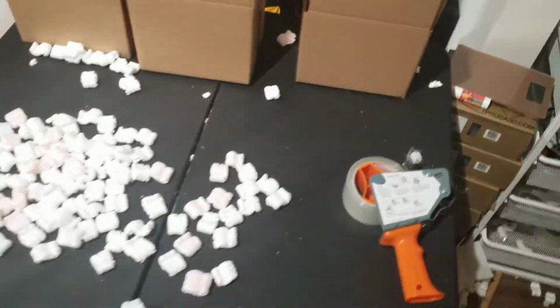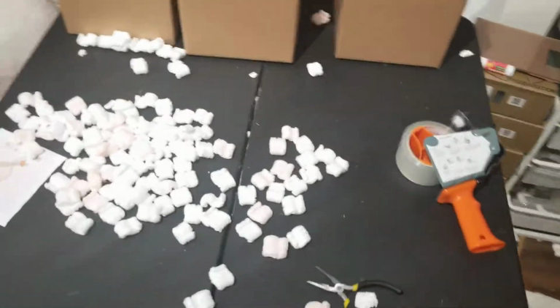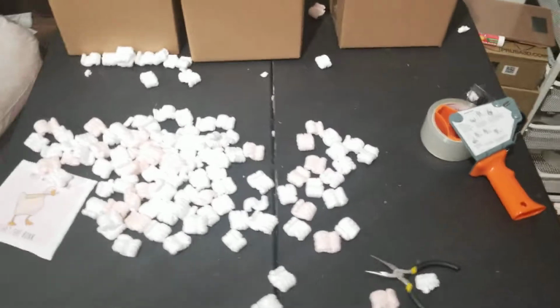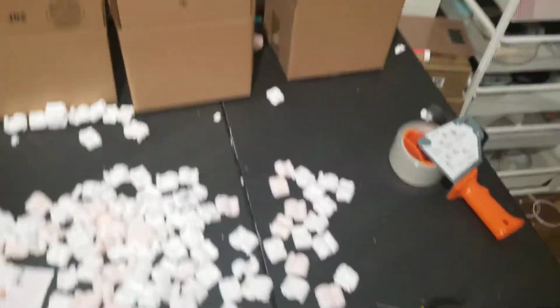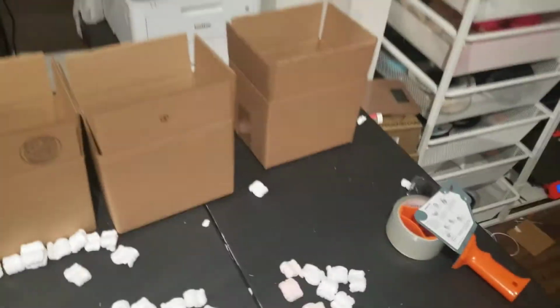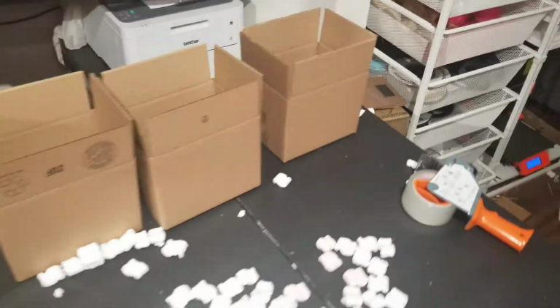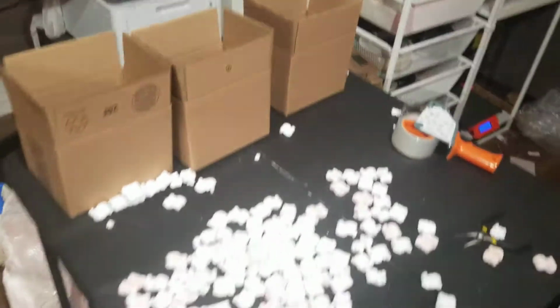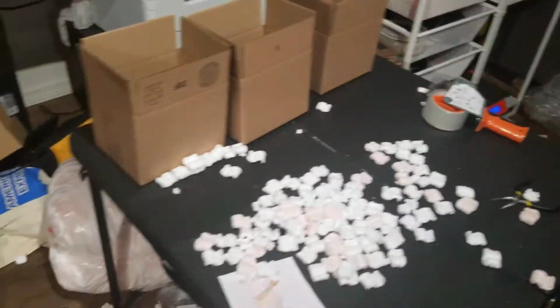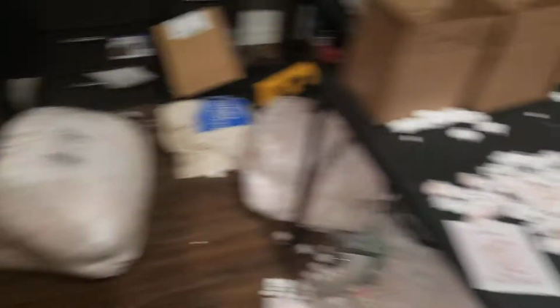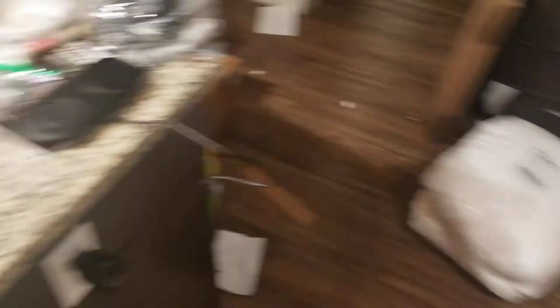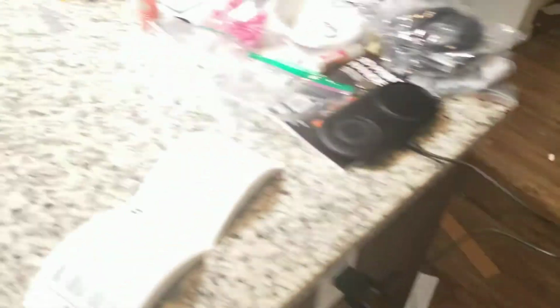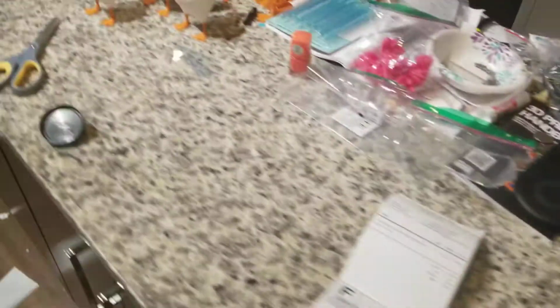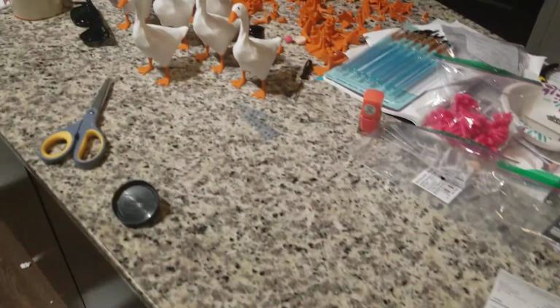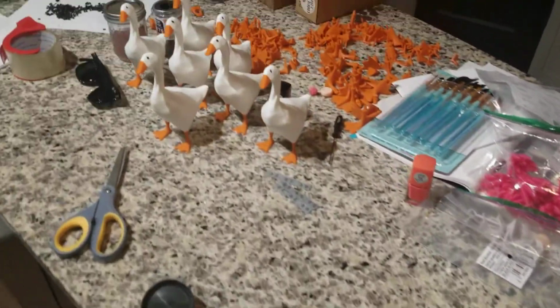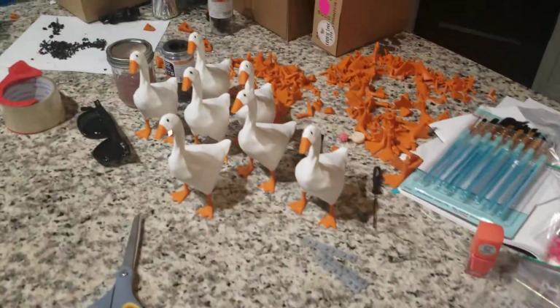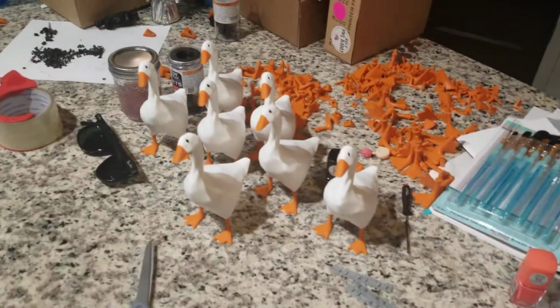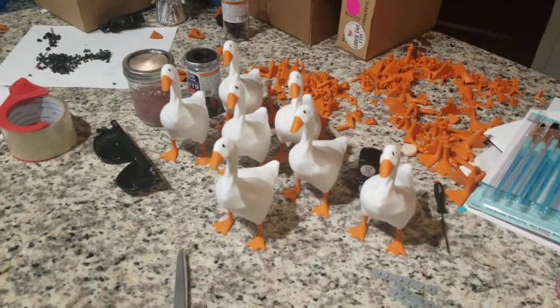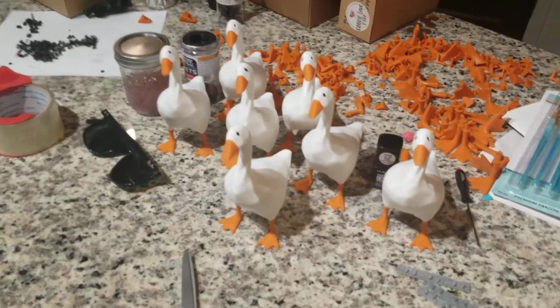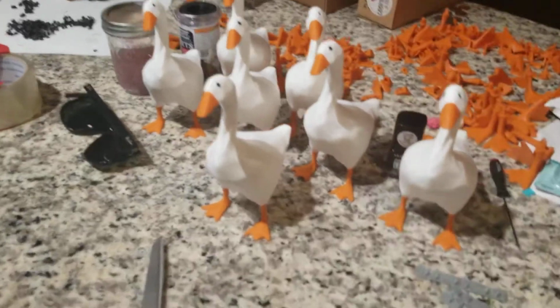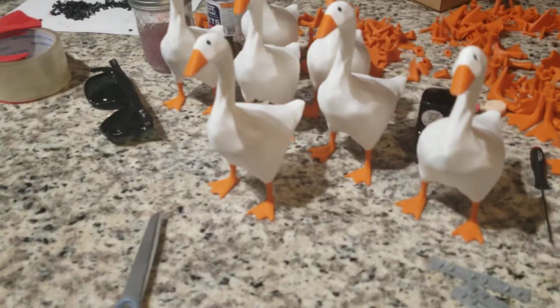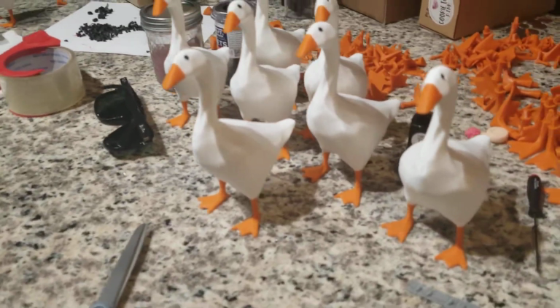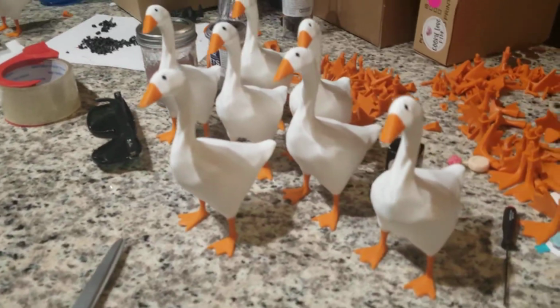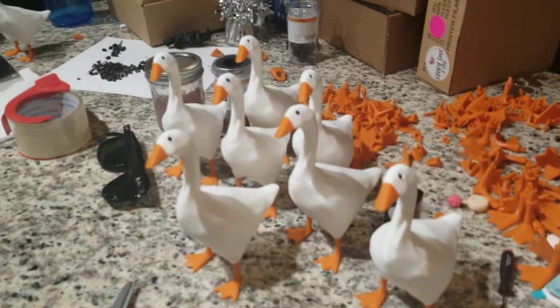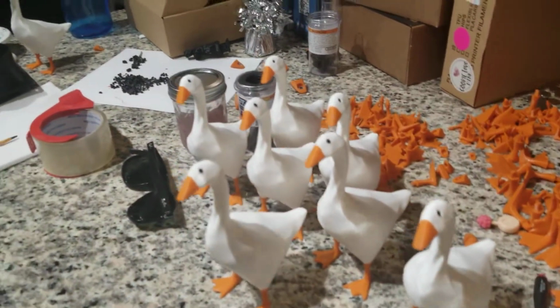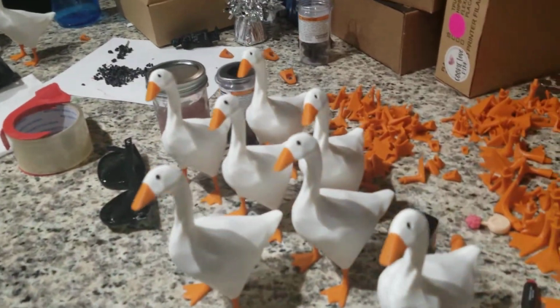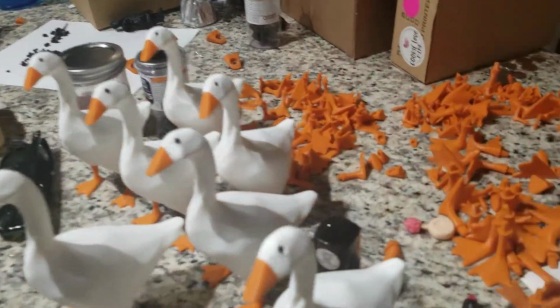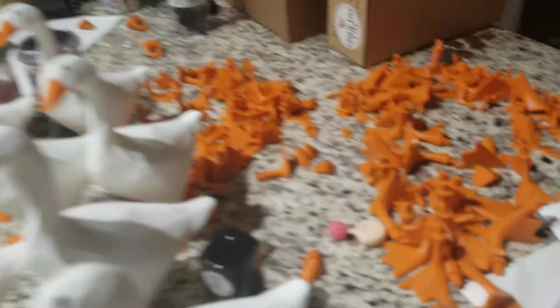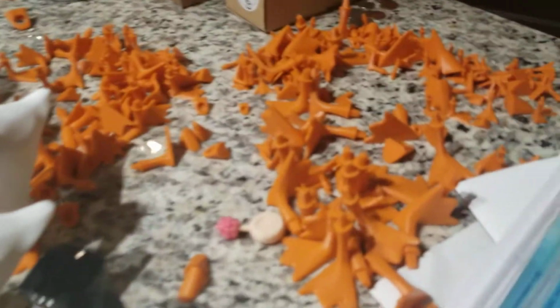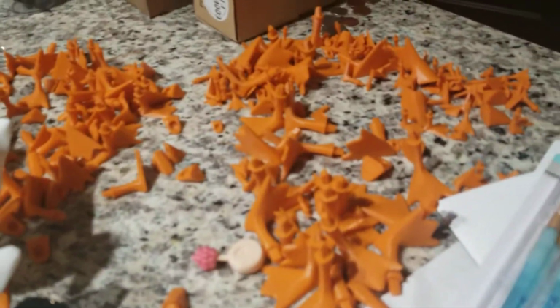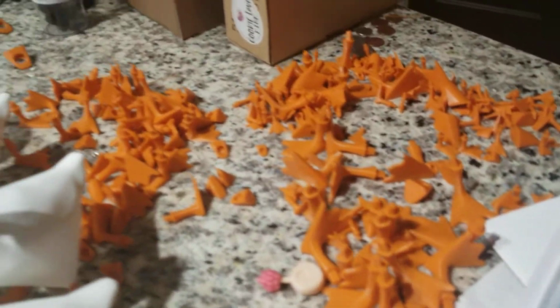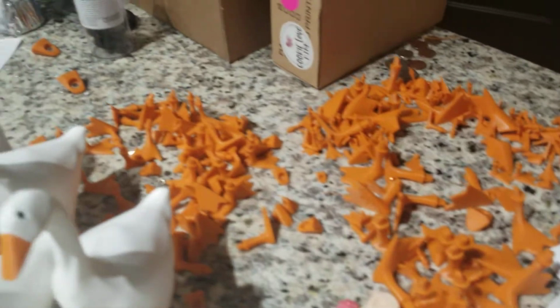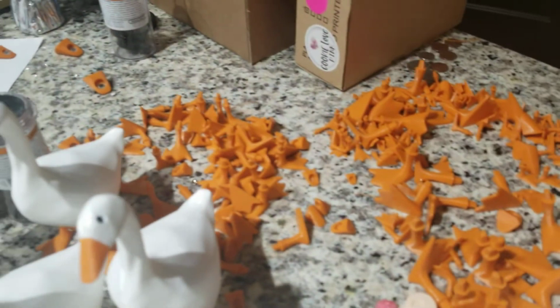Here's our packaging station. Here's where we're doing assembly. As you can see, these guys are ready to be packaged — here are the individual parts.